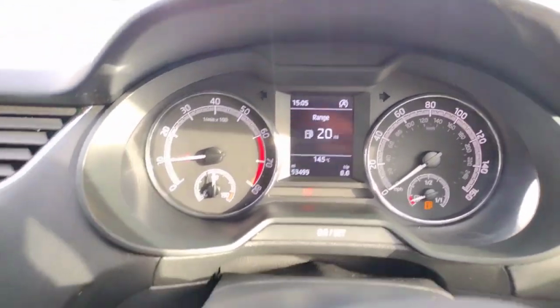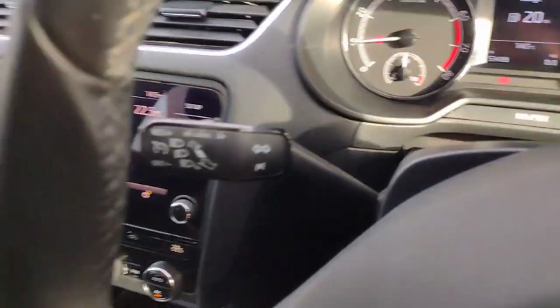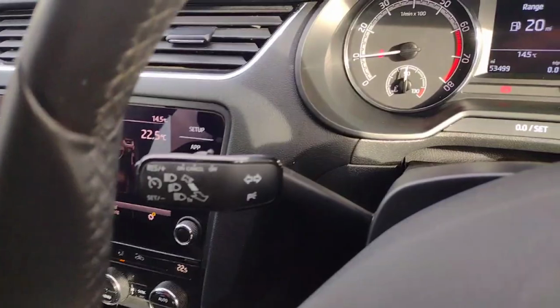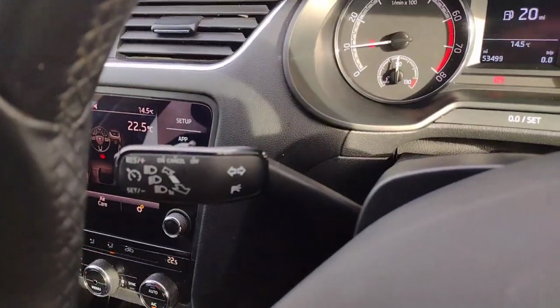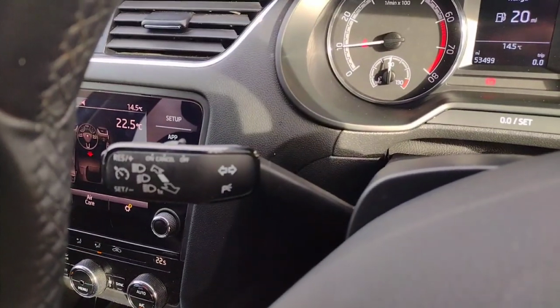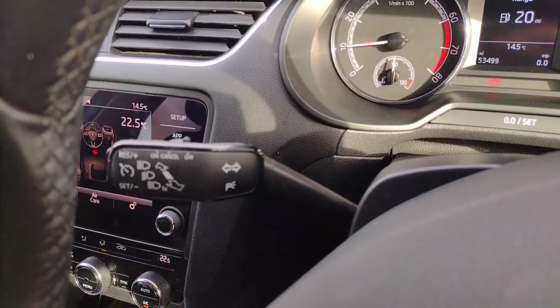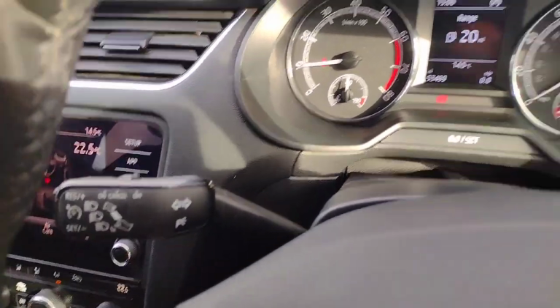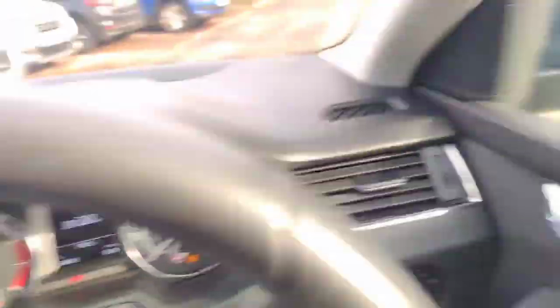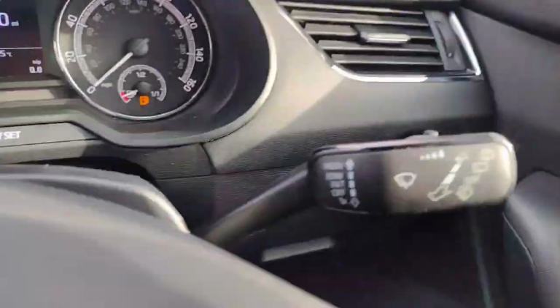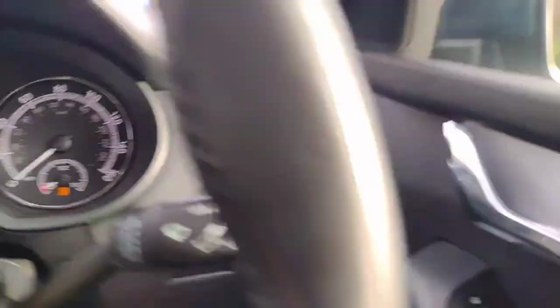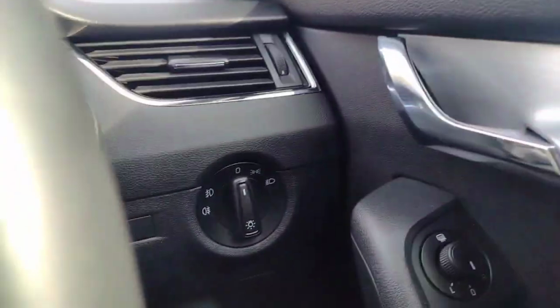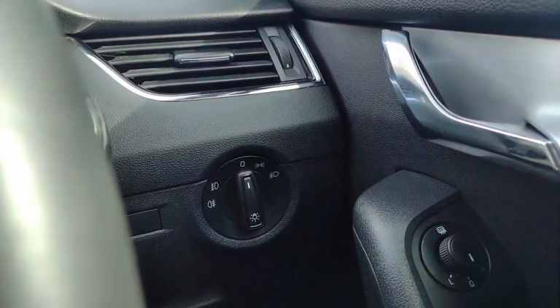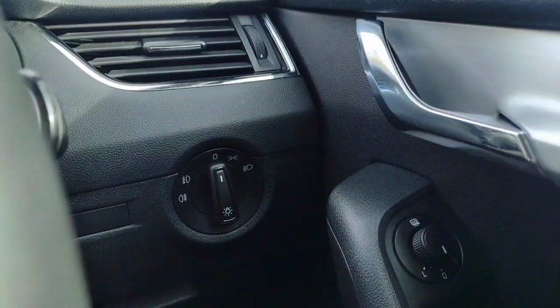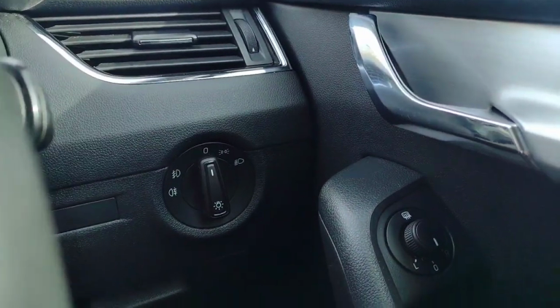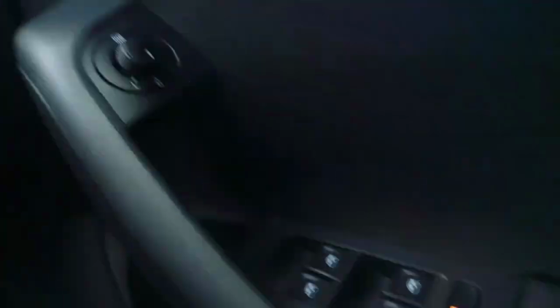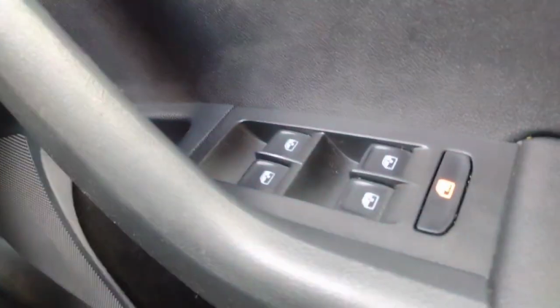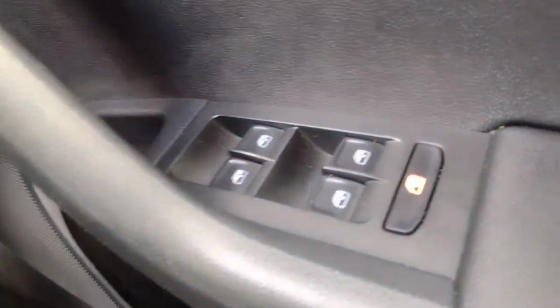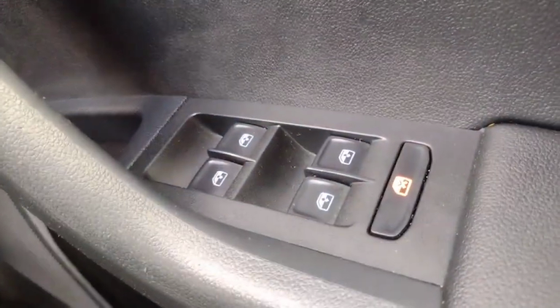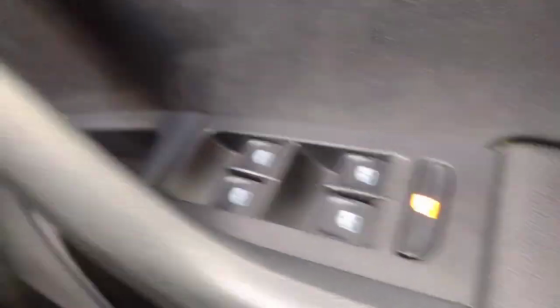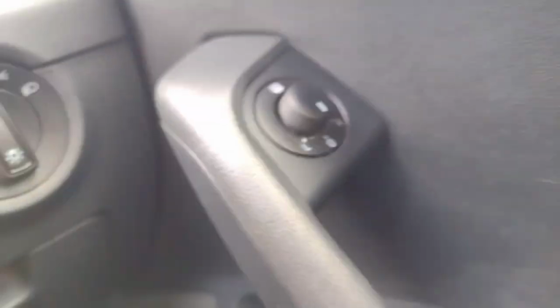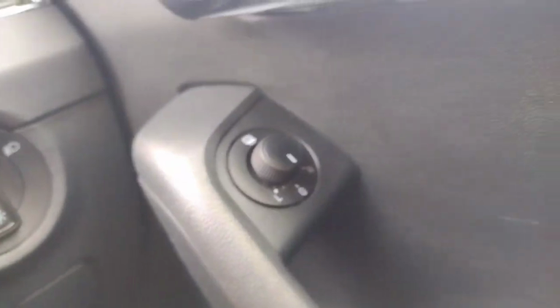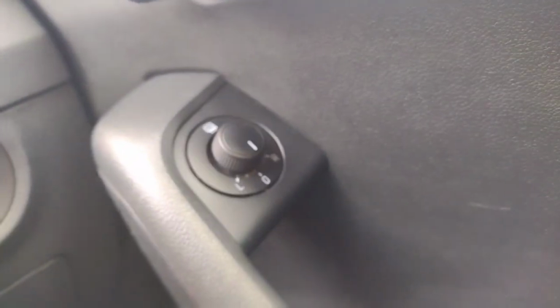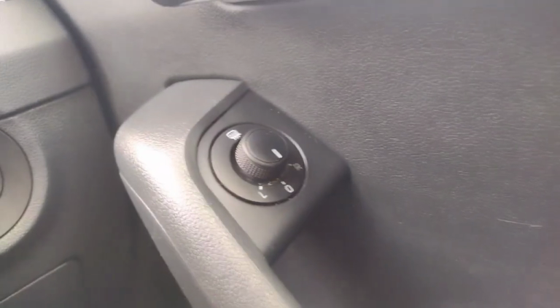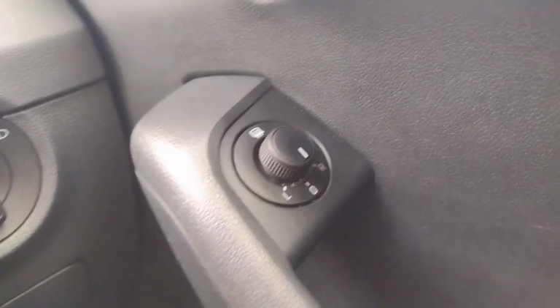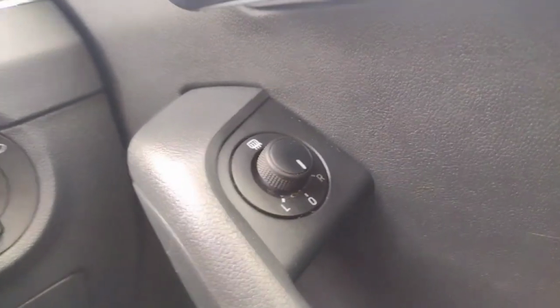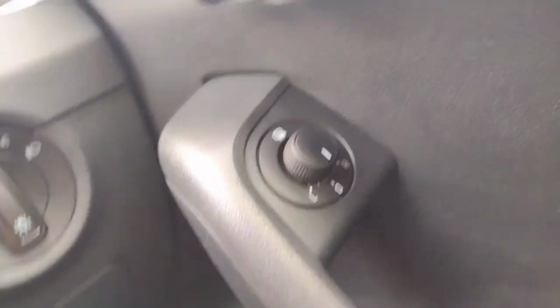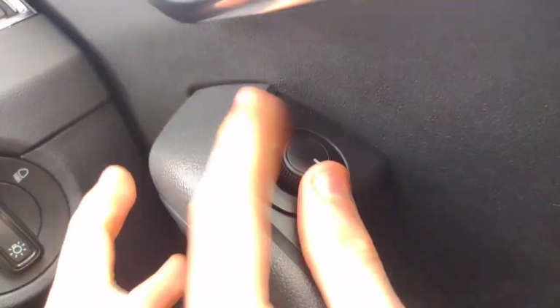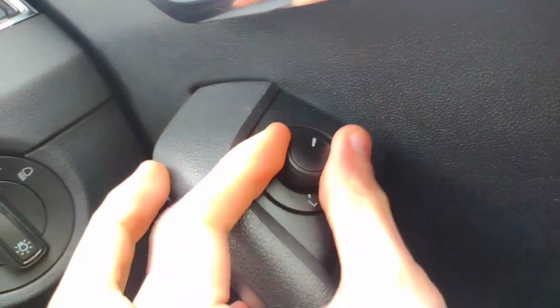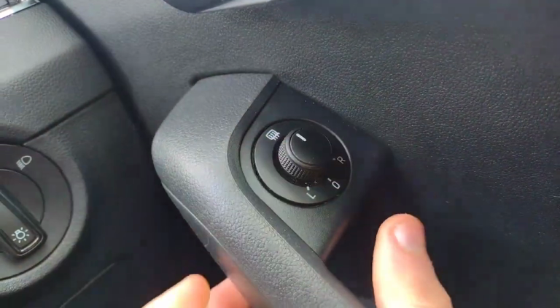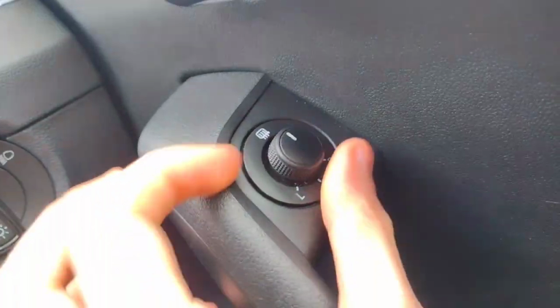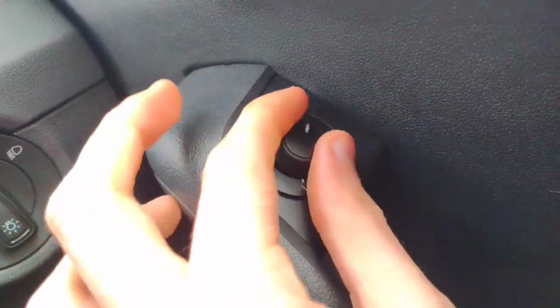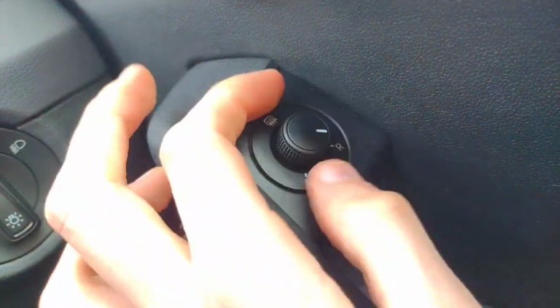We've got cruise control and the indicator stalk there, wipers there, and lights with front and rear fogs. All electric window adjustment as mentioned, with mirror controls. The mirrors are manual folding, however they have the electronic heating element.